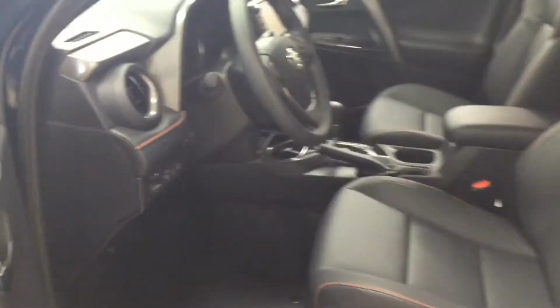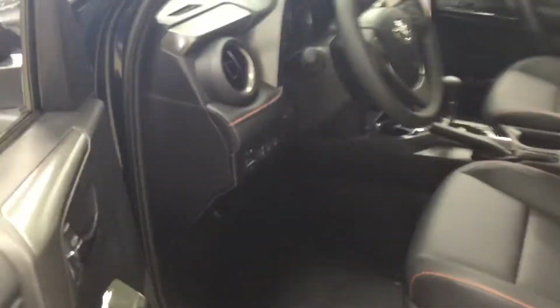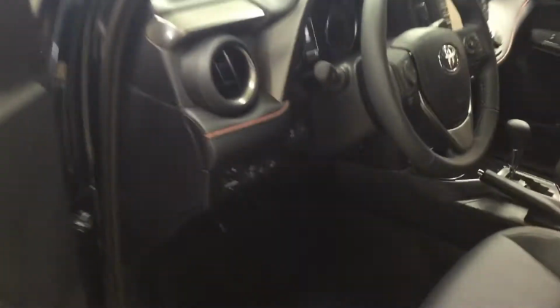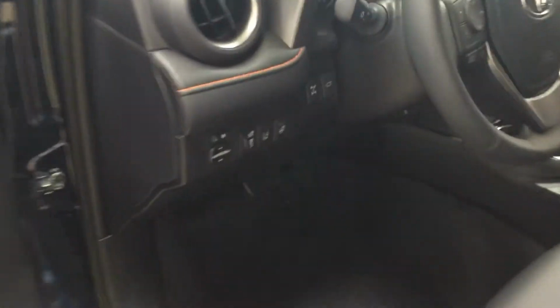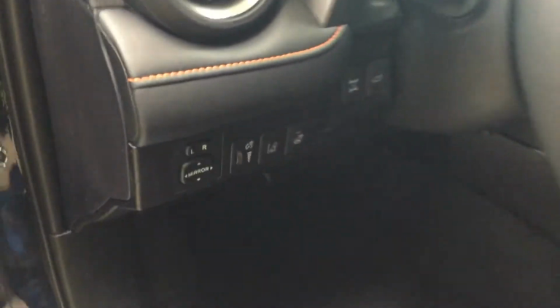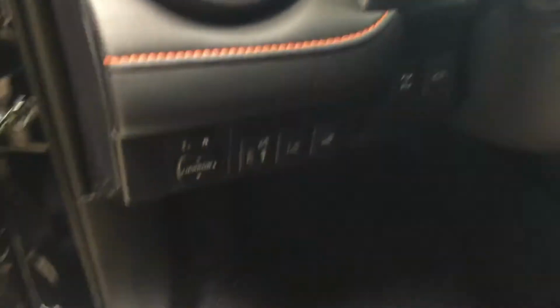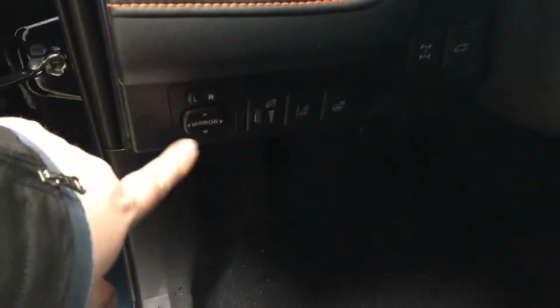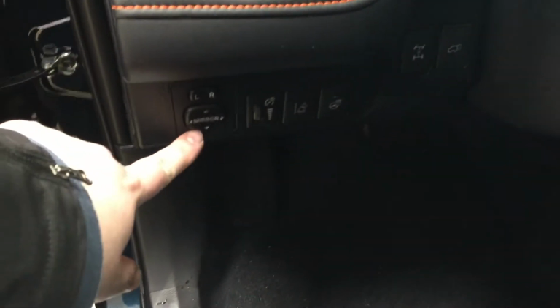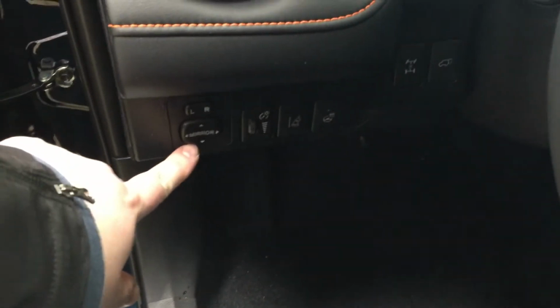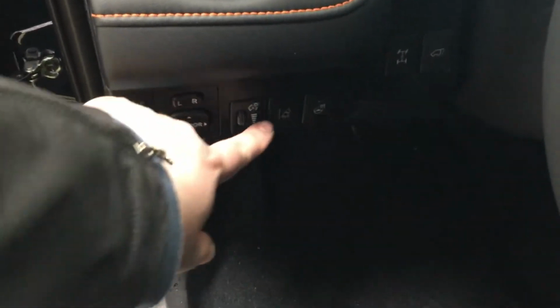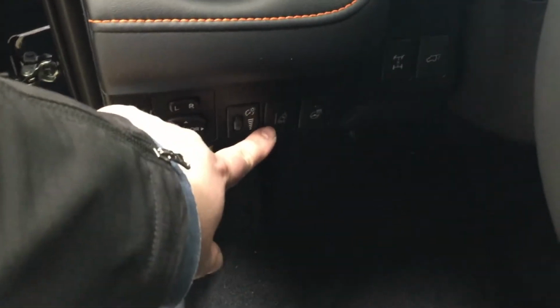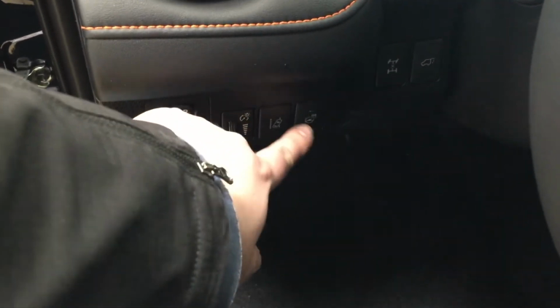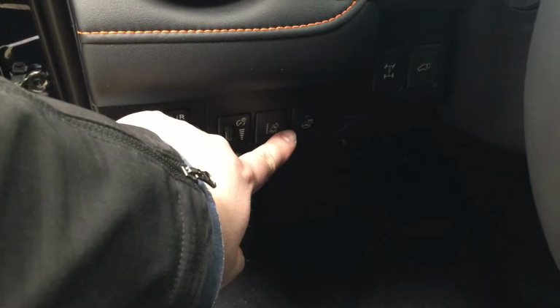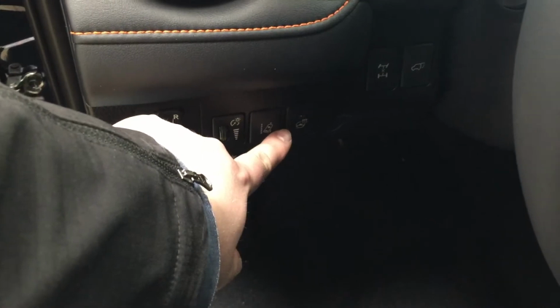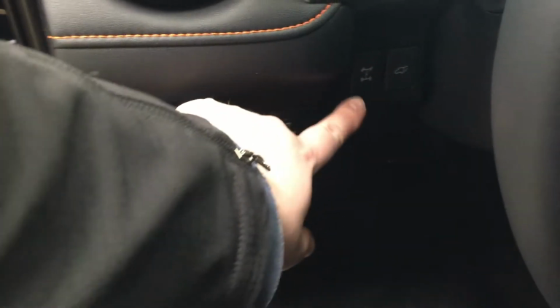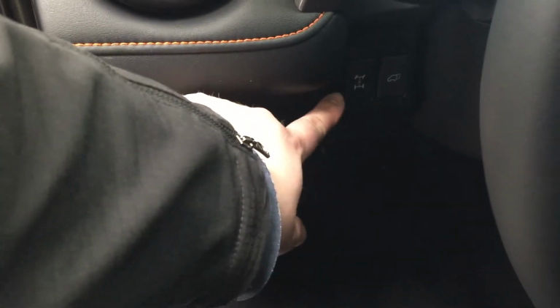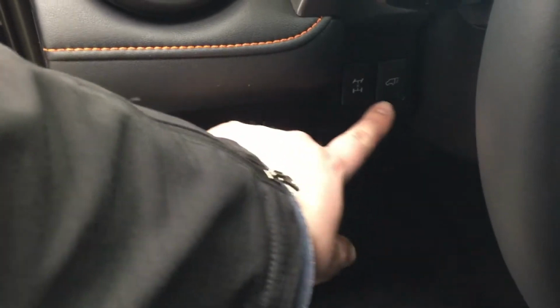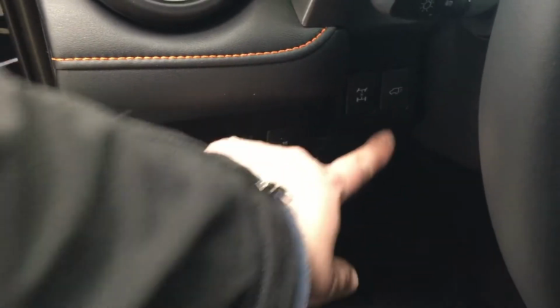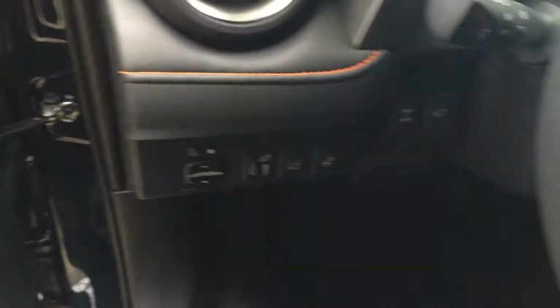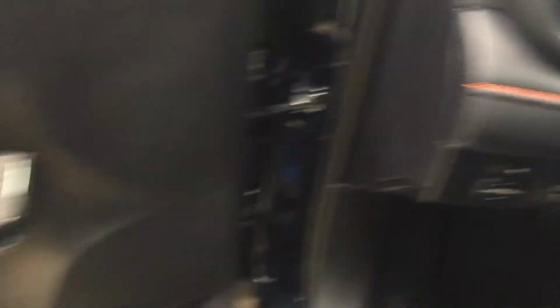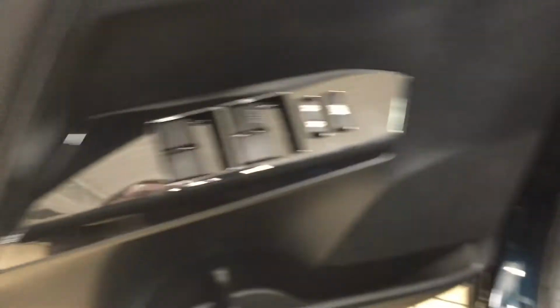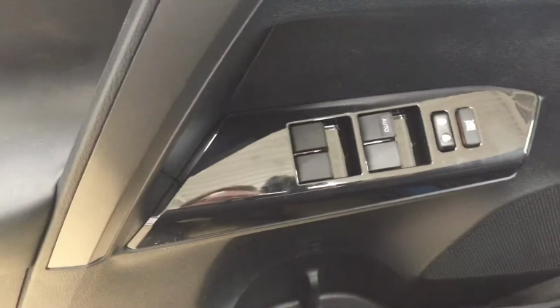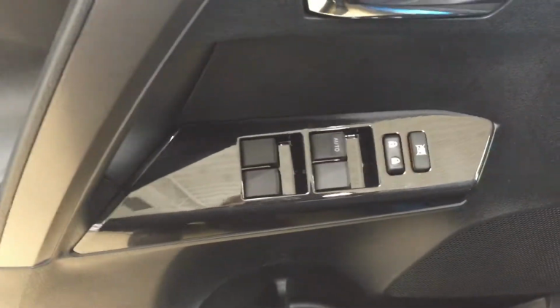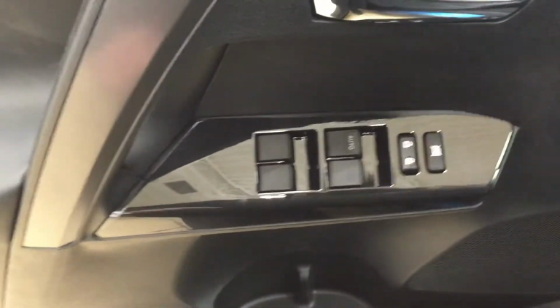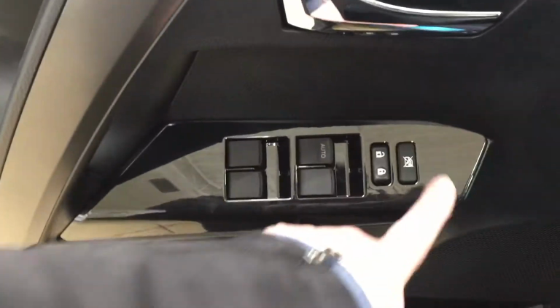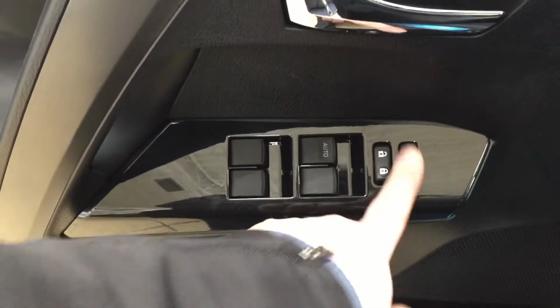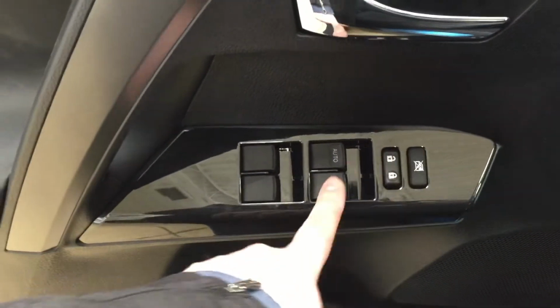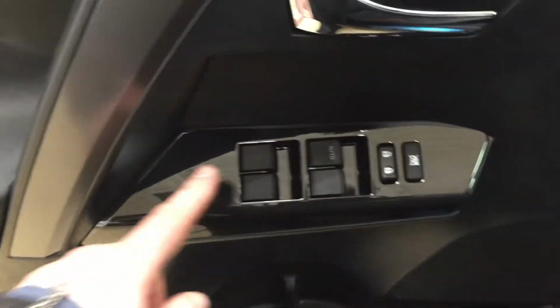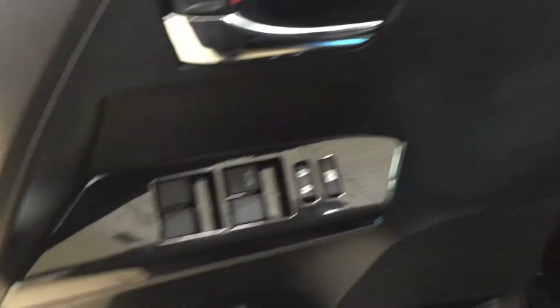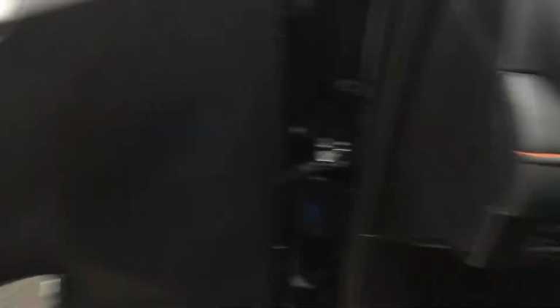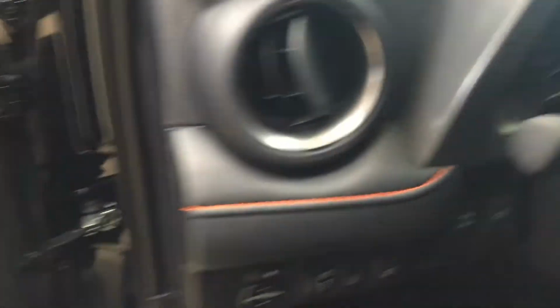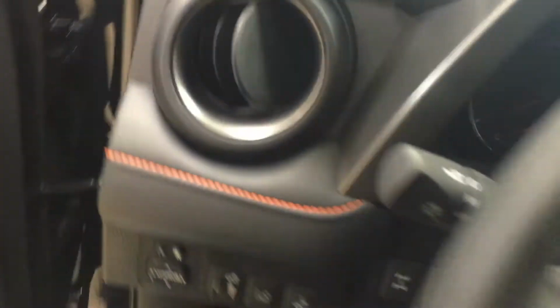Taking a look just over on your left-hand side, you have your mirror controls as well as your lane departure alert, heated steering wheel, and then you also have your all-wheel drive lock and power liftgate opener. On the inside of your driver's side door you have your window locks, power locks, and window controls for both your front and rear windows.